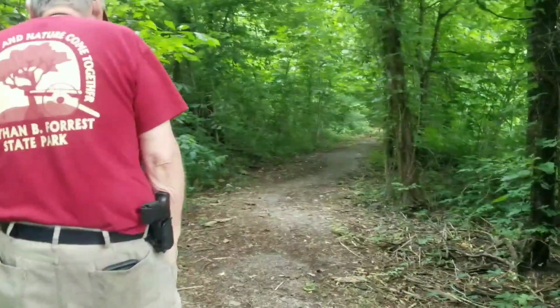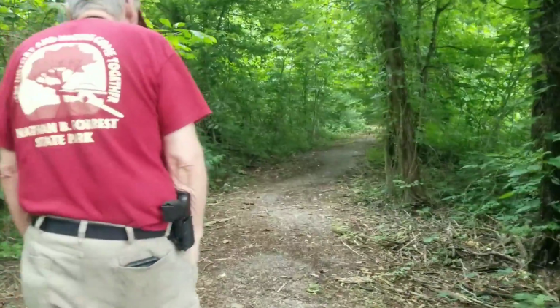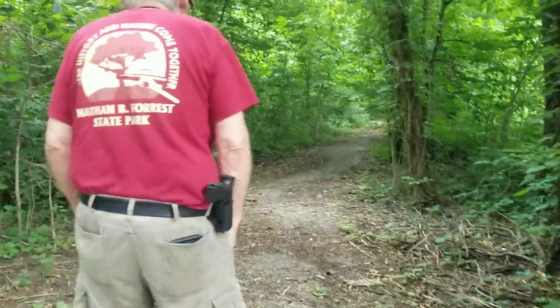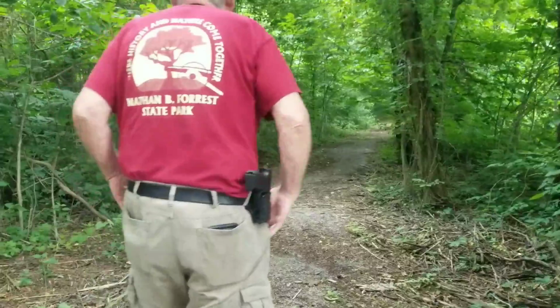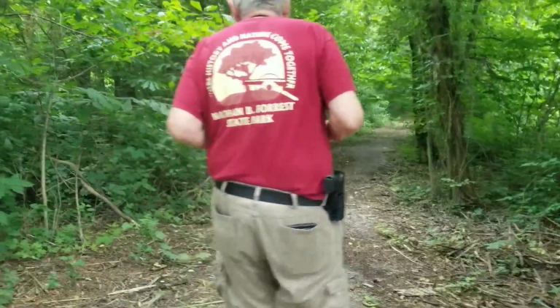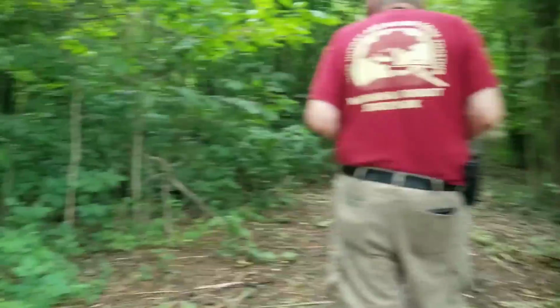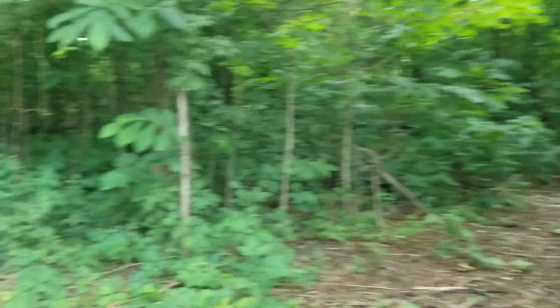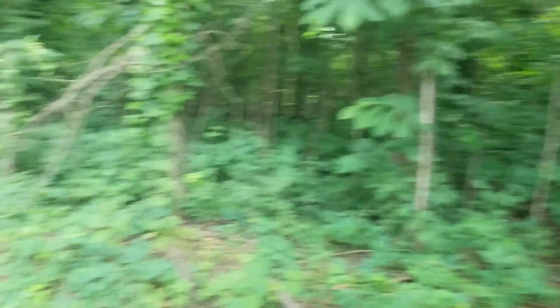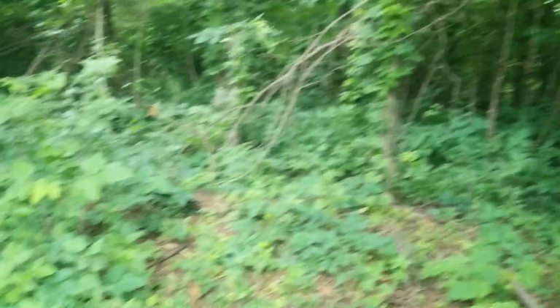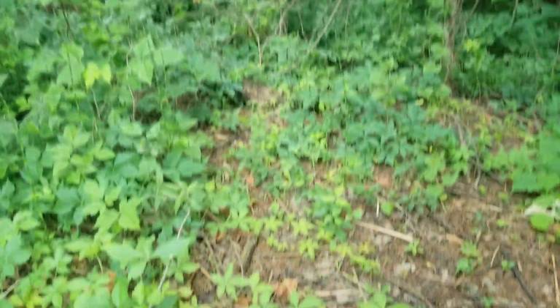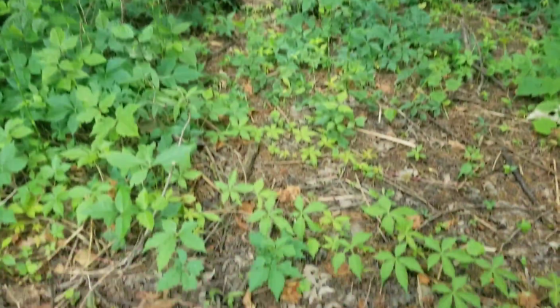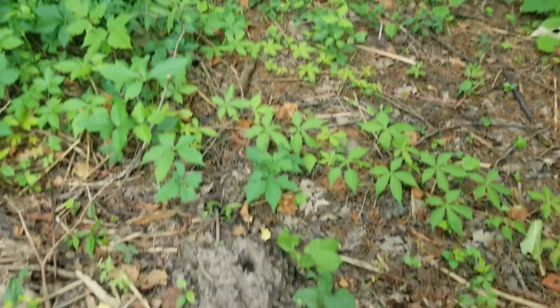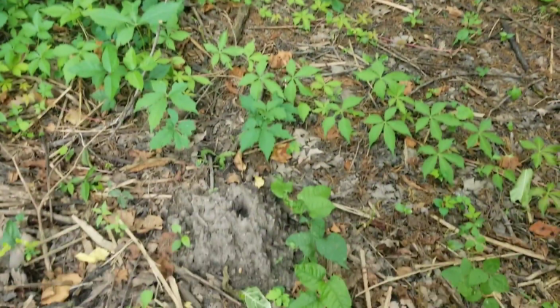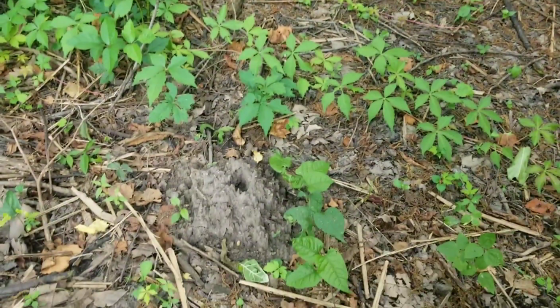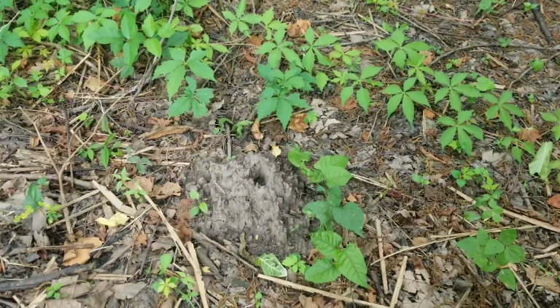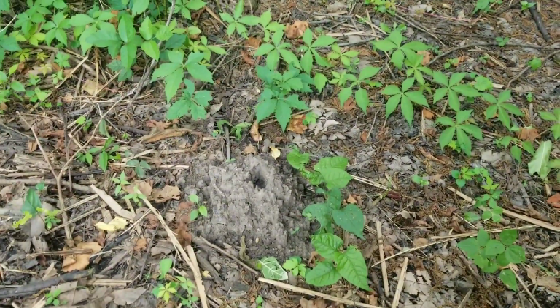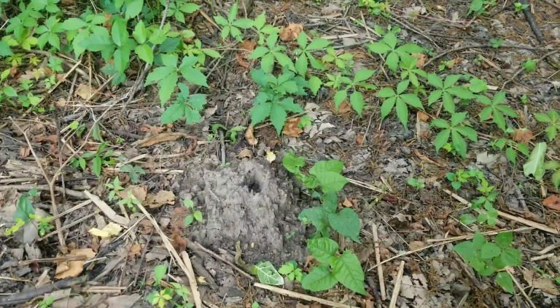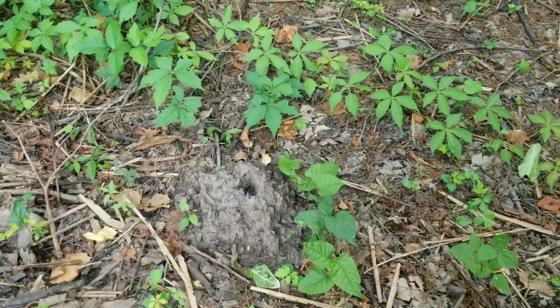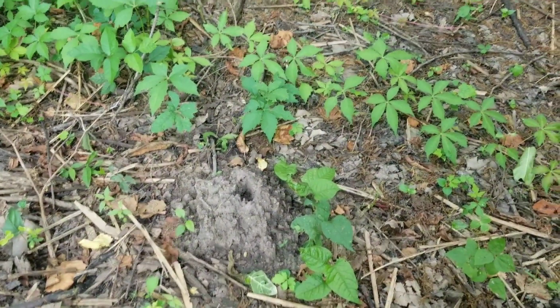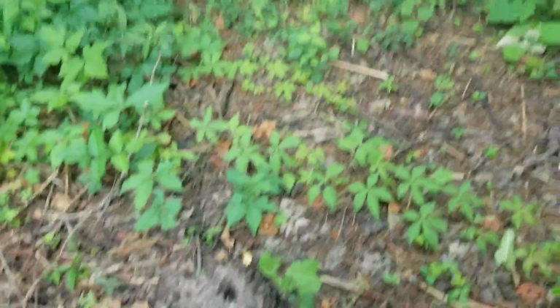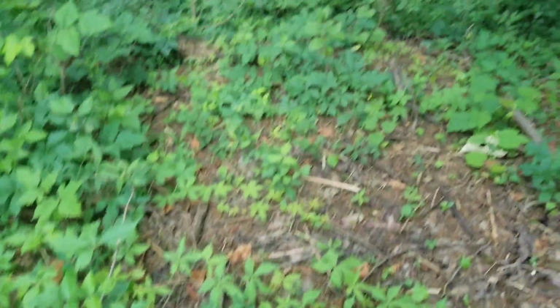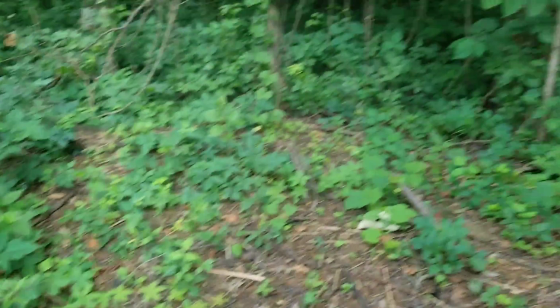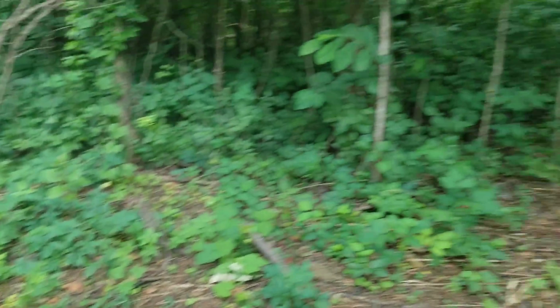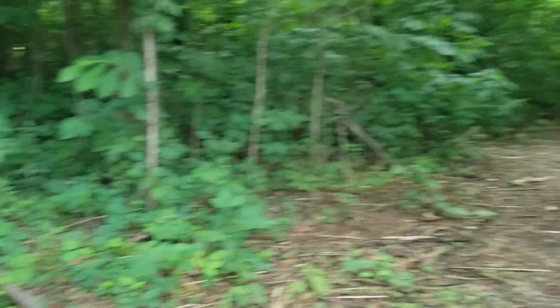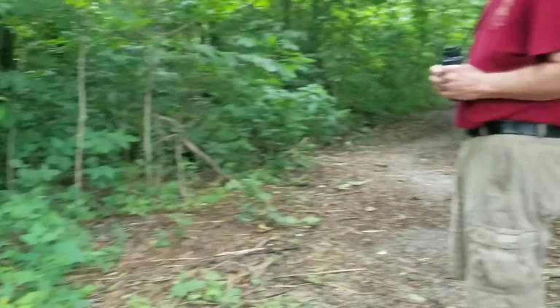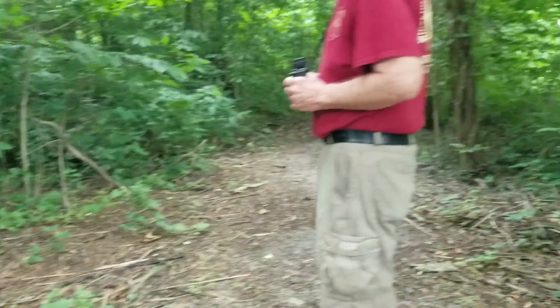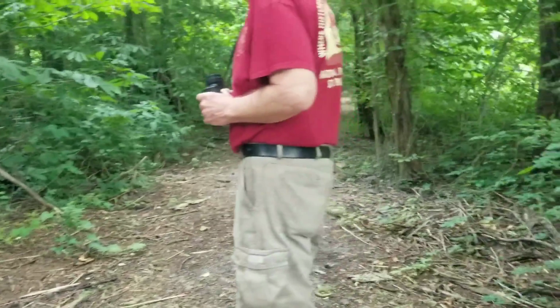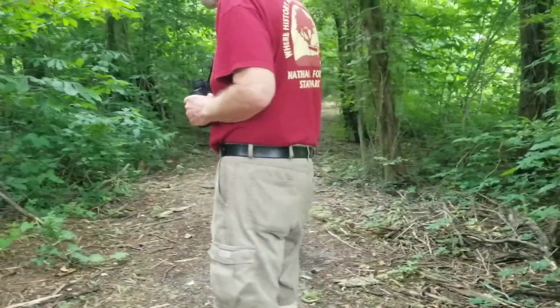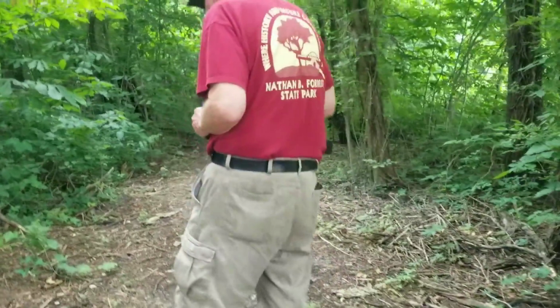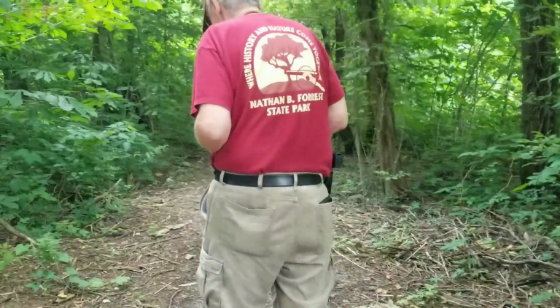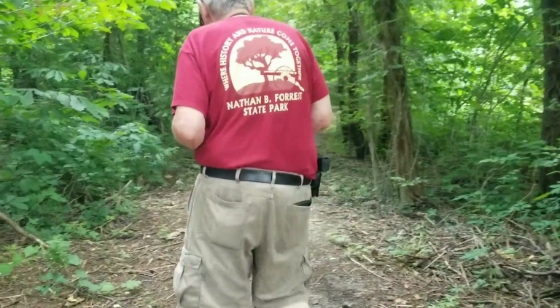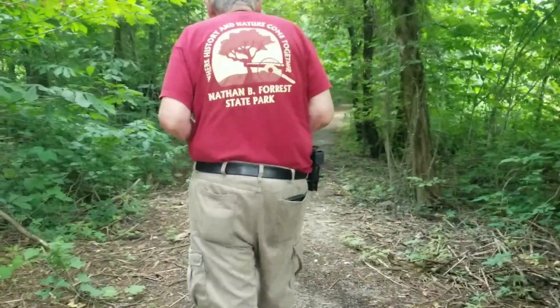Oh, is that another crayfish? I don't know — they're right in the hole. Well, there was one. Maybe he died in there. Sorry, I don't know.